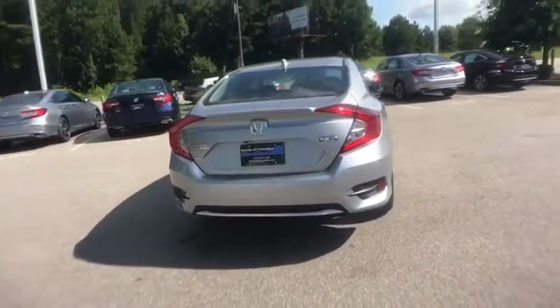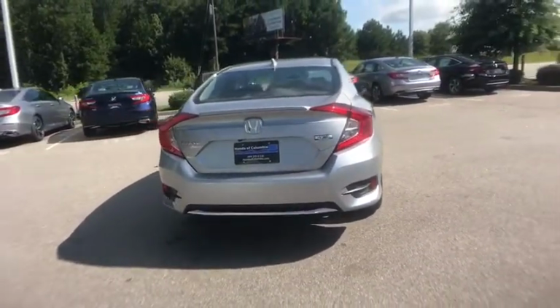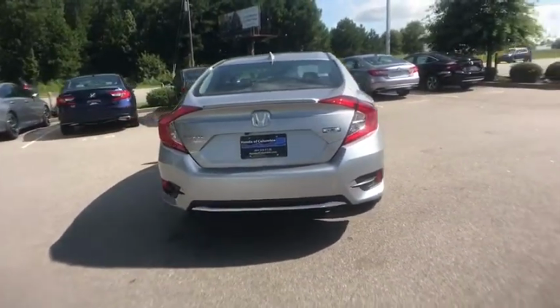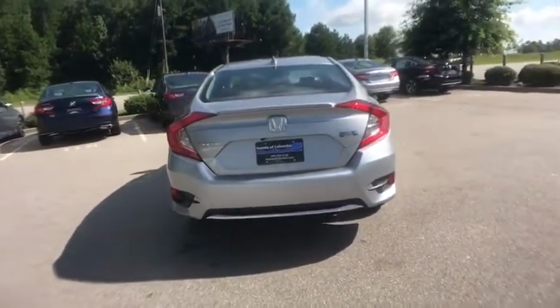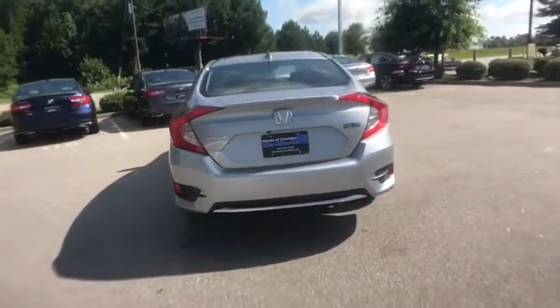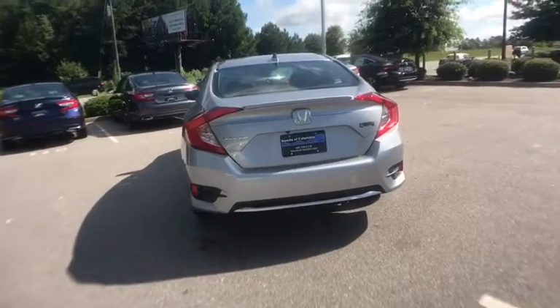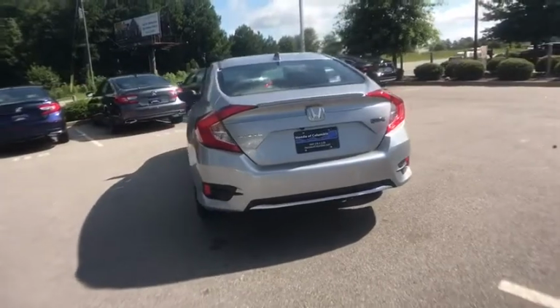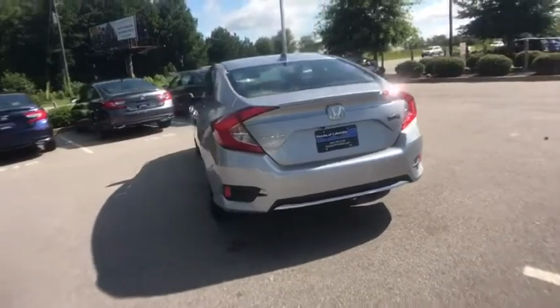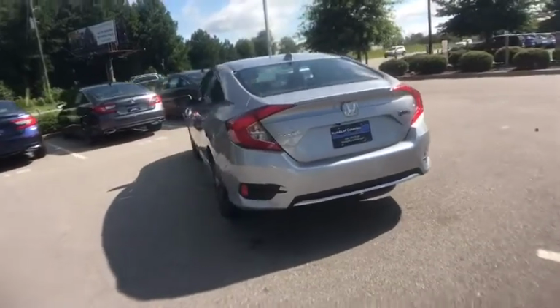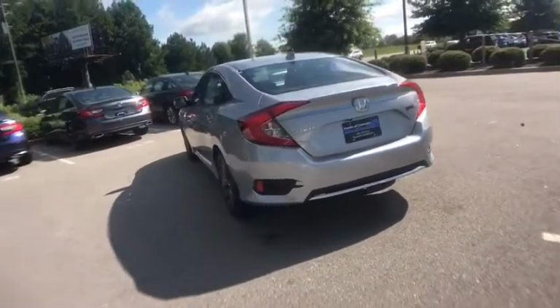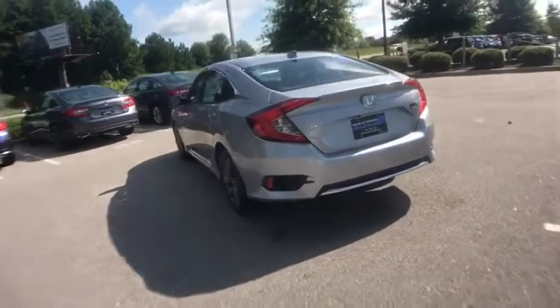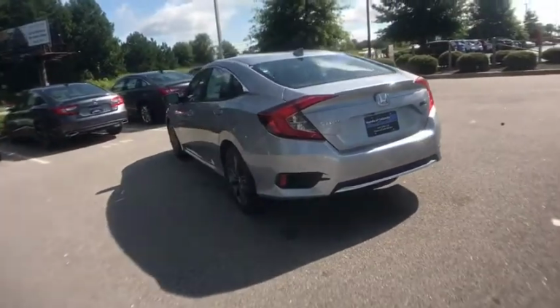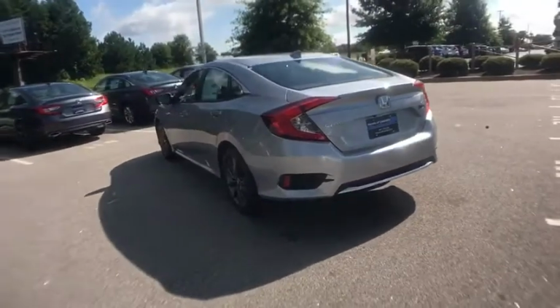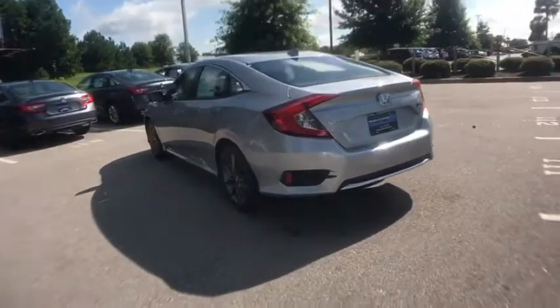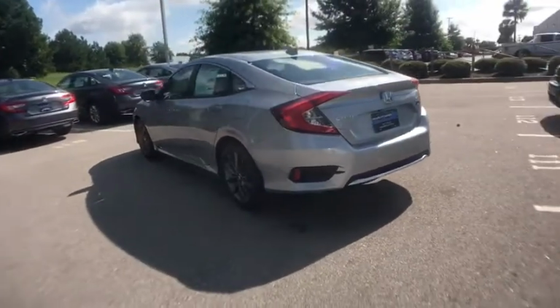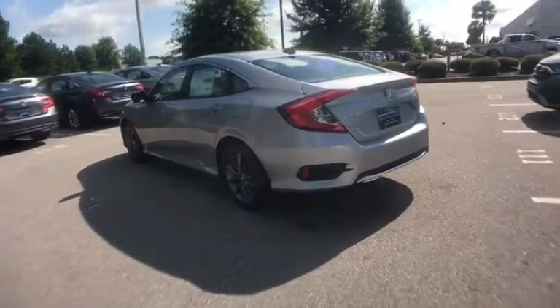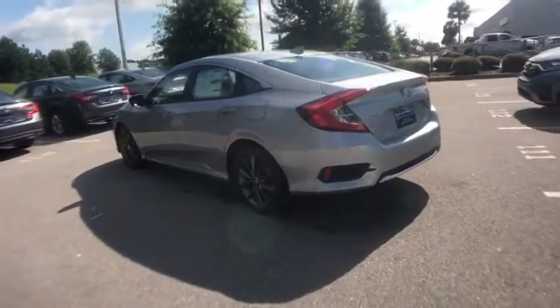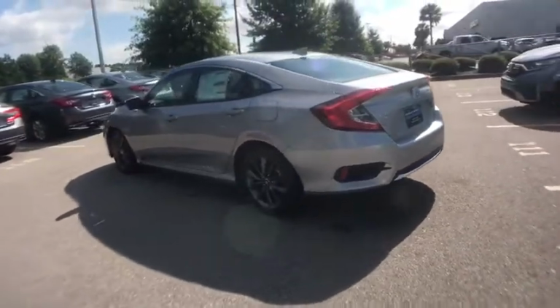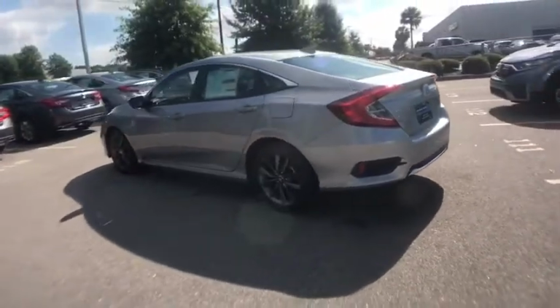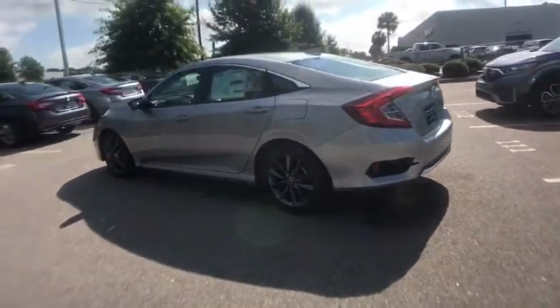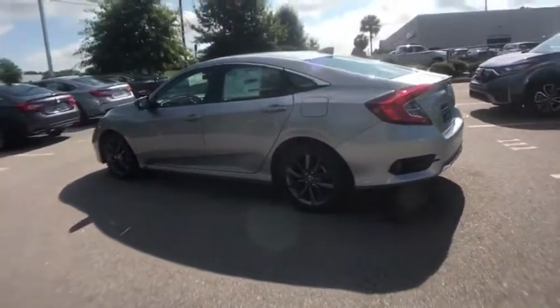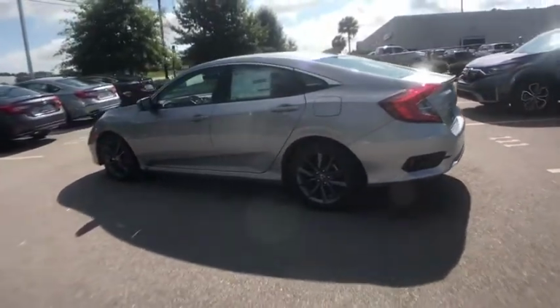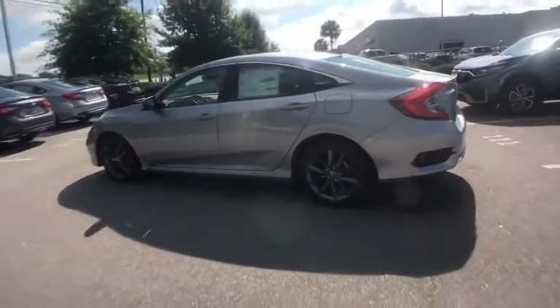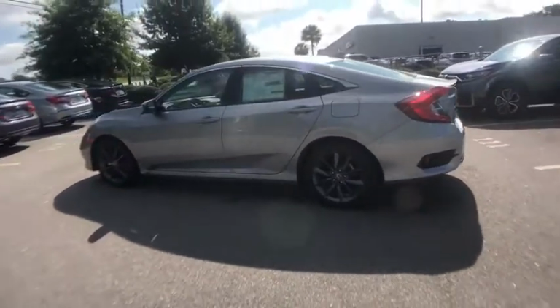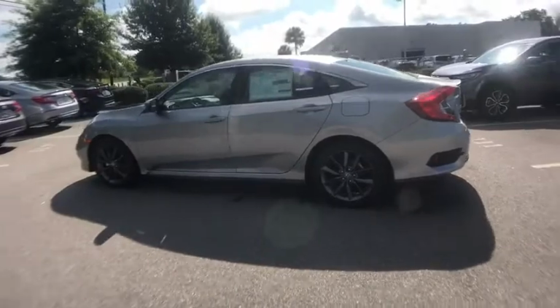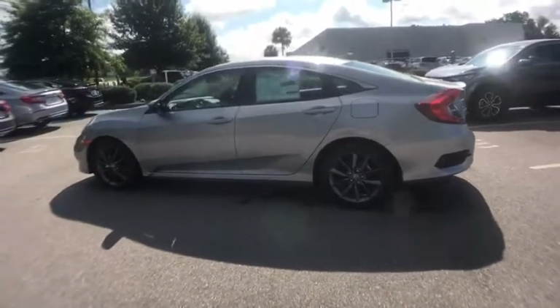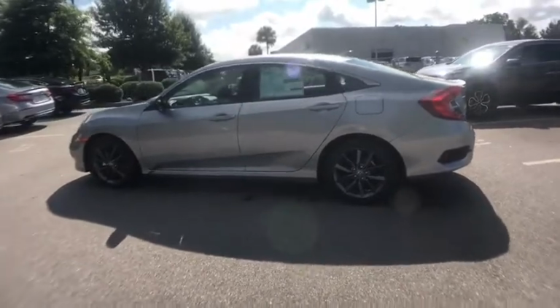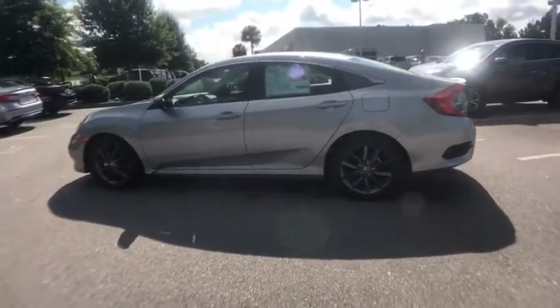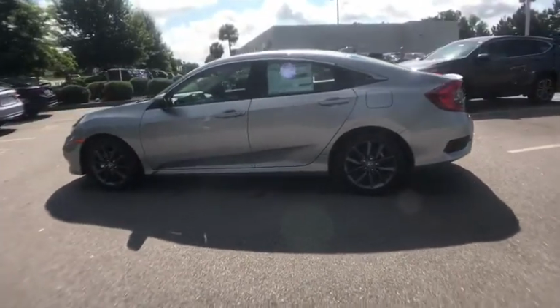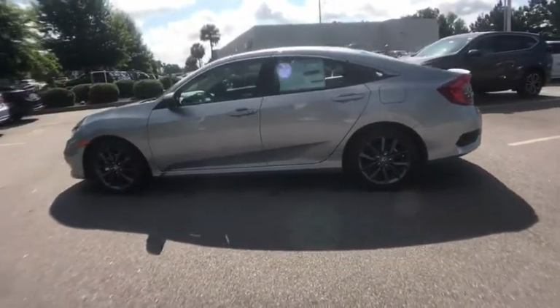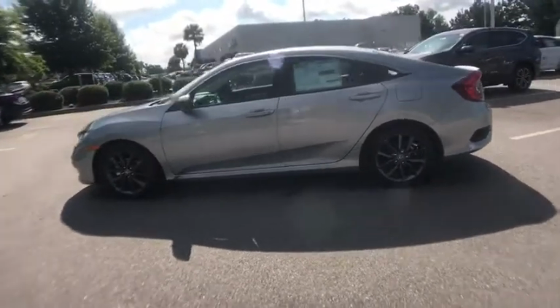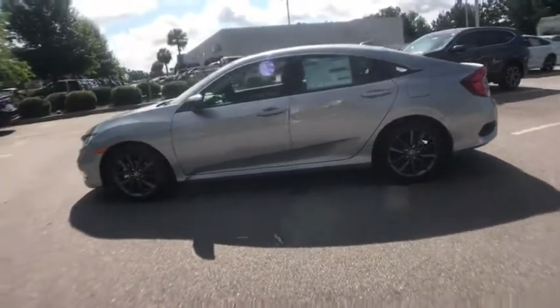Traction control, dual airbags, alloy wheels, power steering, four-wheel disc brakes, eight speakers, electronic stability control, fog lights.